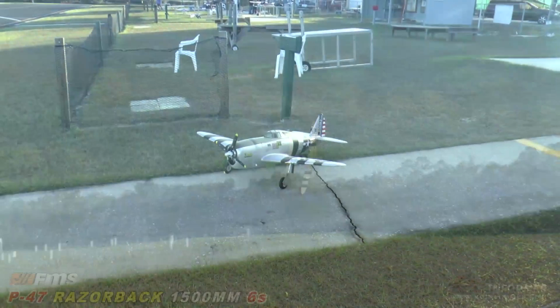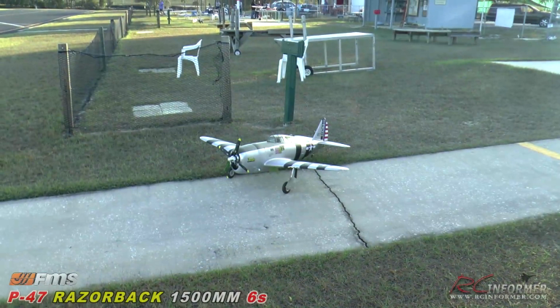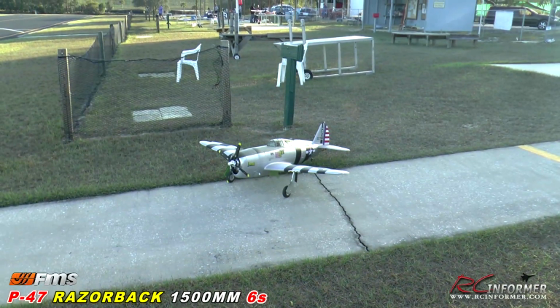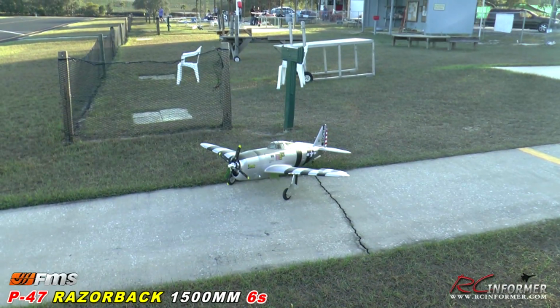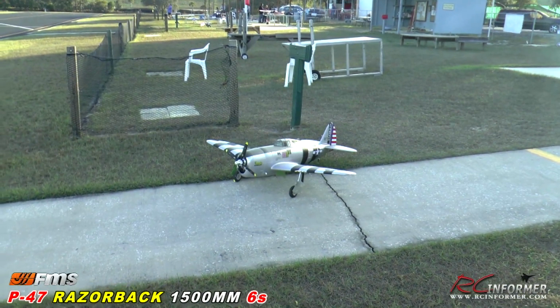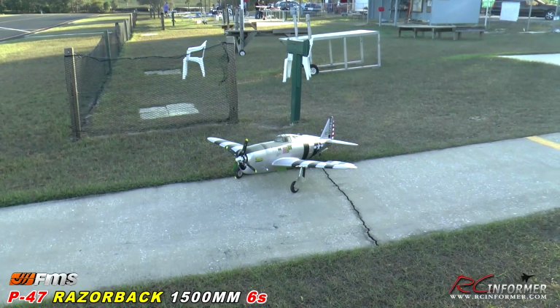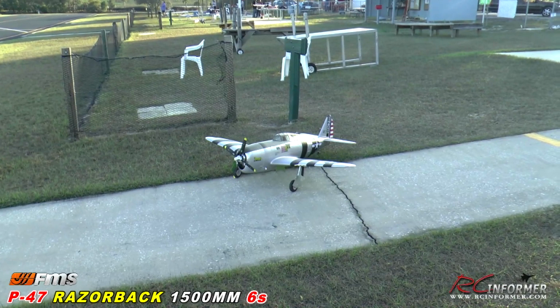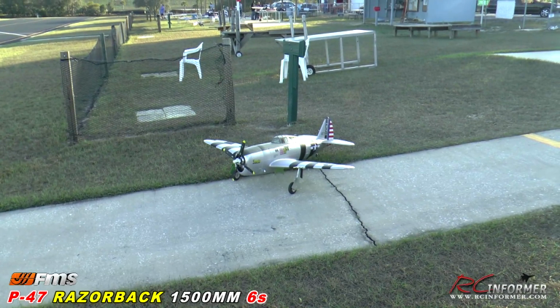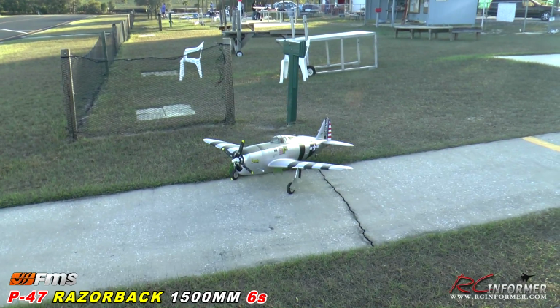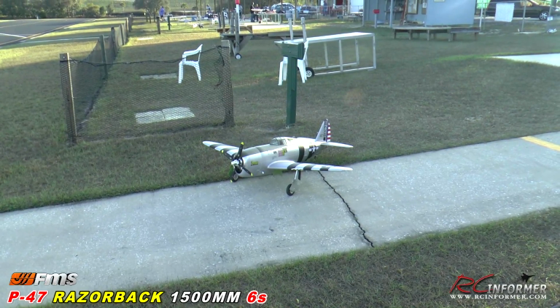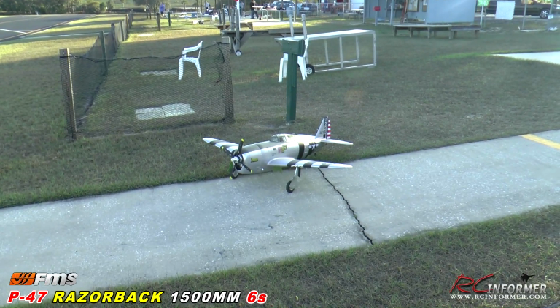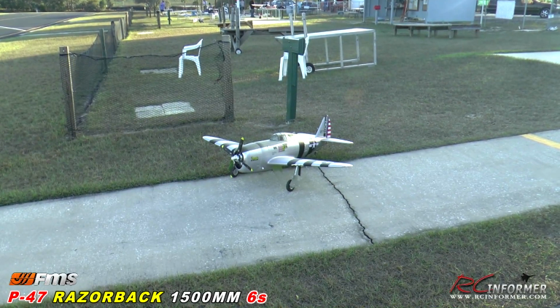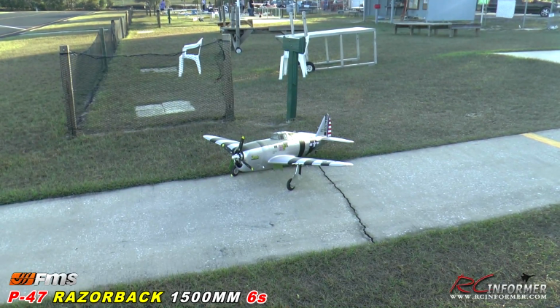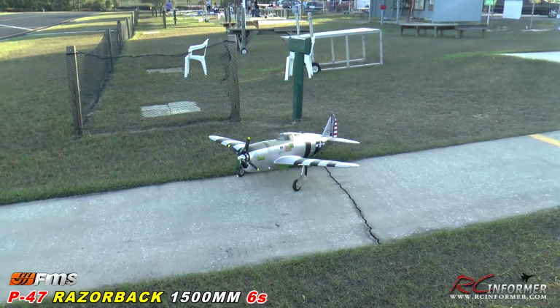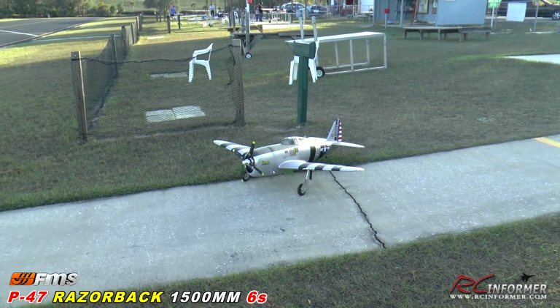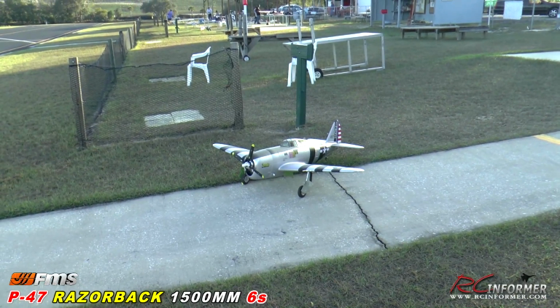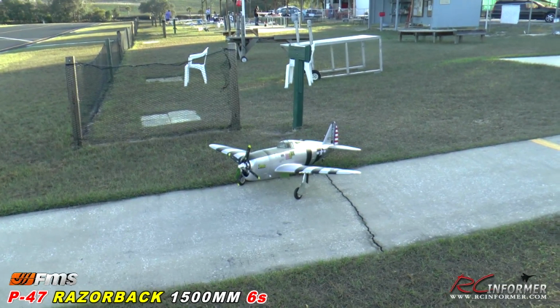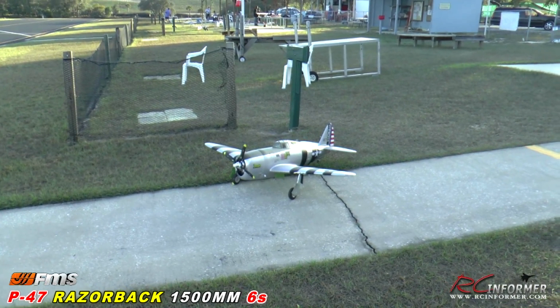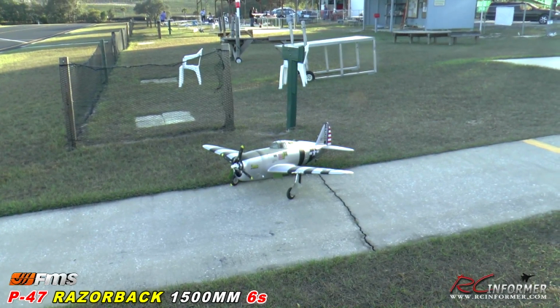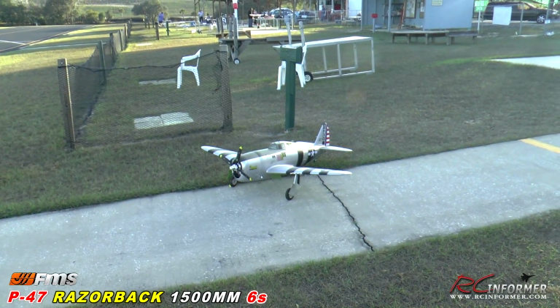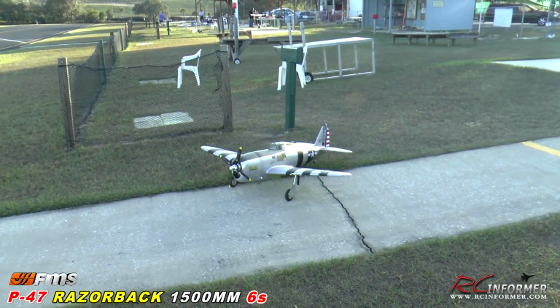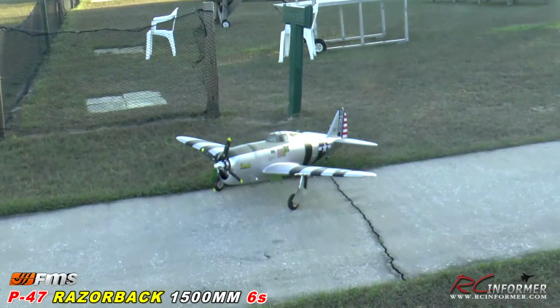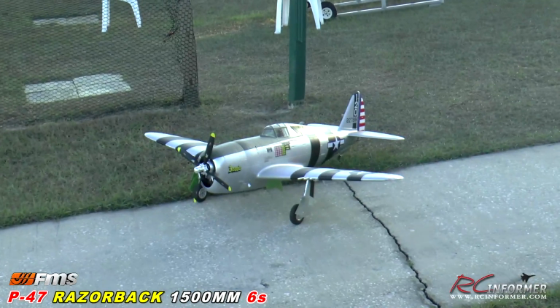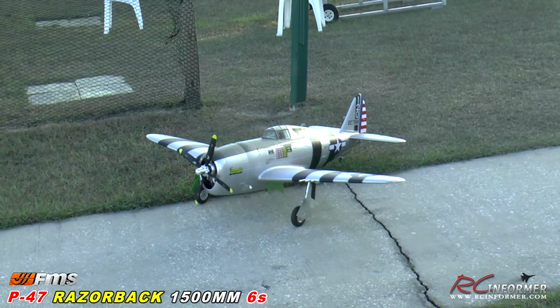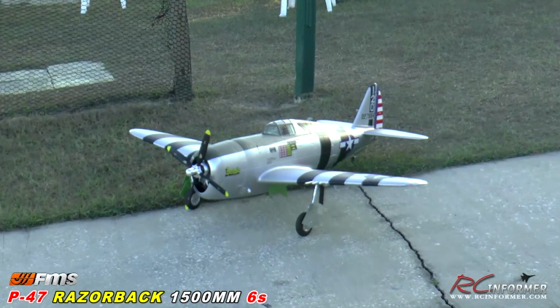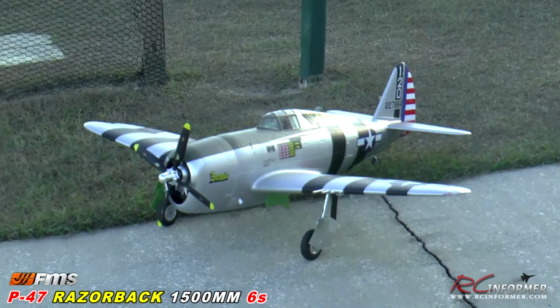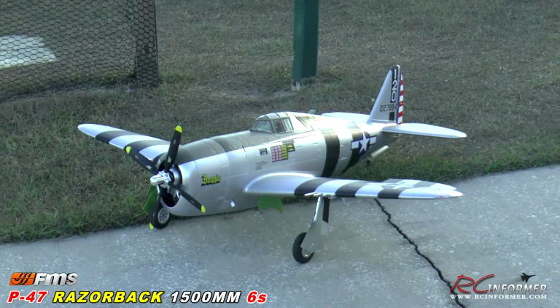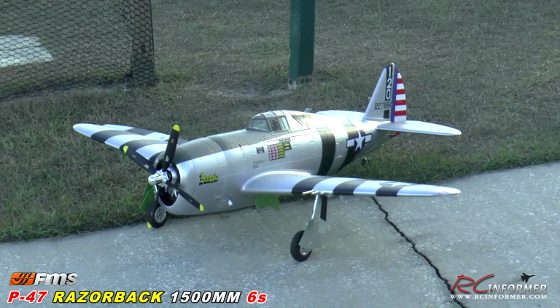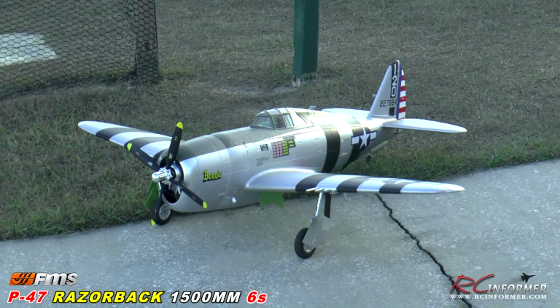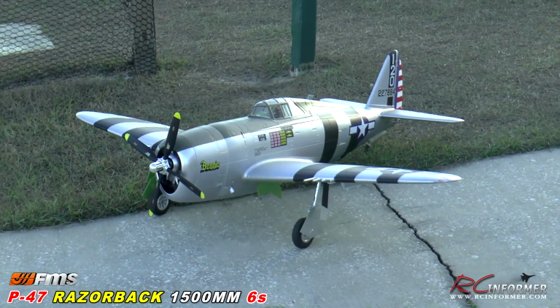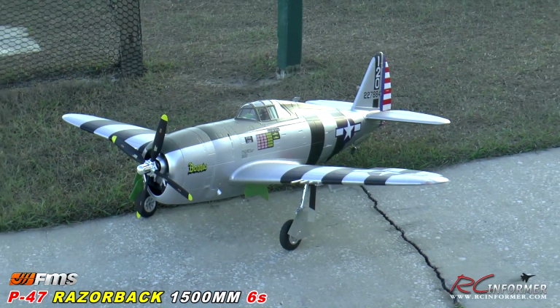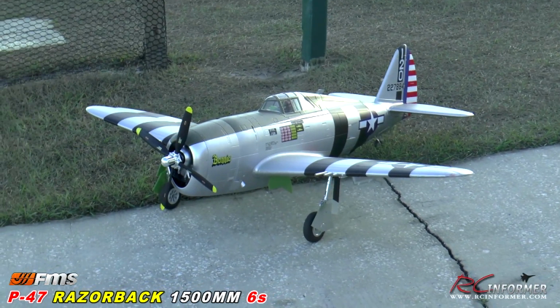Hey guys, Rich here at RC Informer. Today I've got a quick flight demo of the all-new FMS 1500mm P47 Thunderbolt. This is a six-cell powered airplane — it's just a really sweet flying airplane.